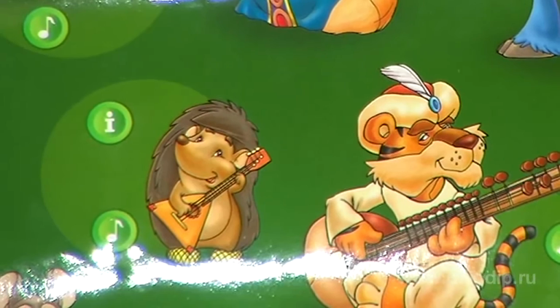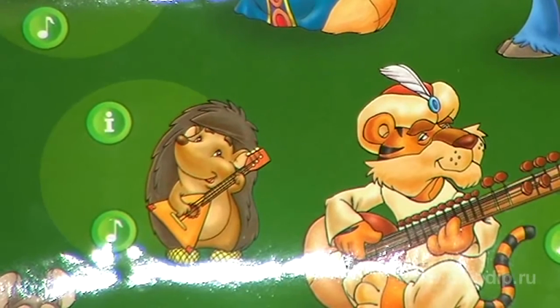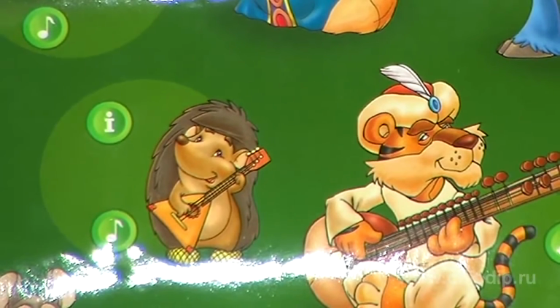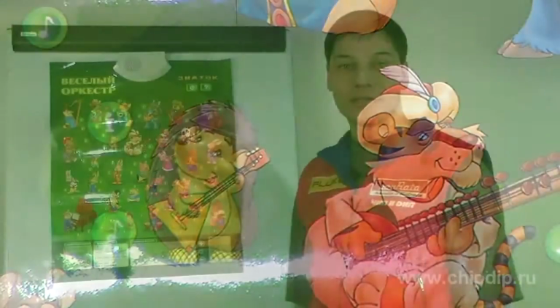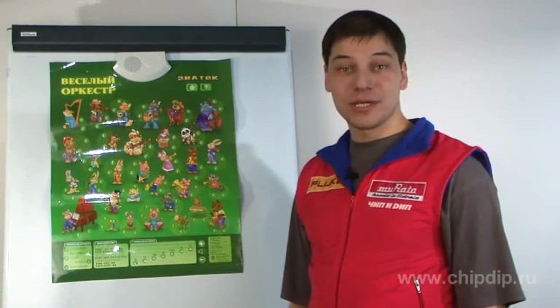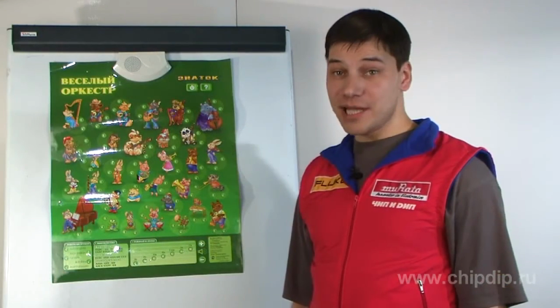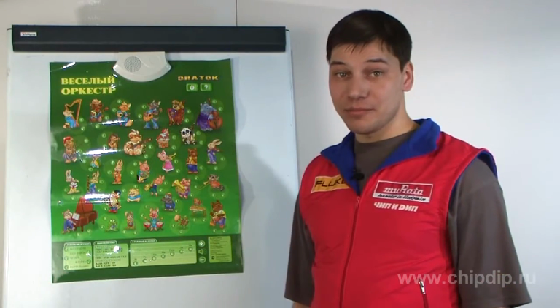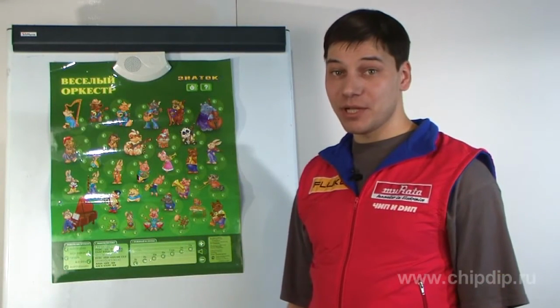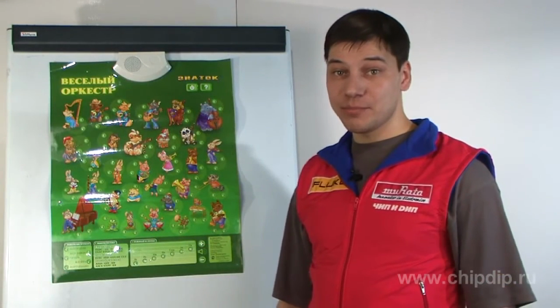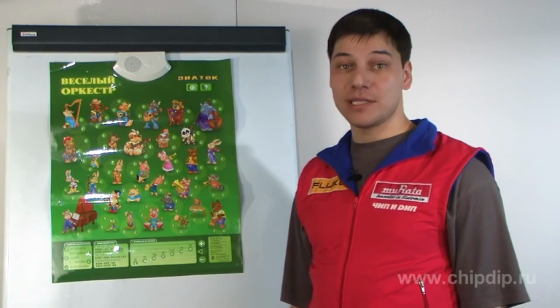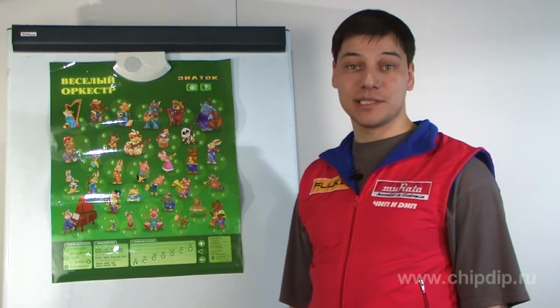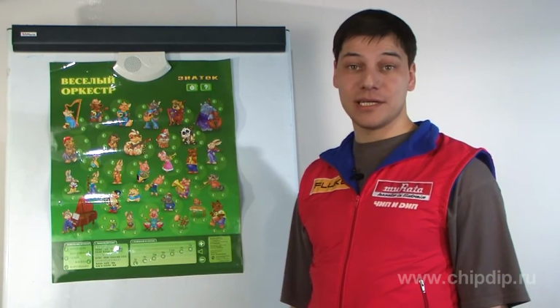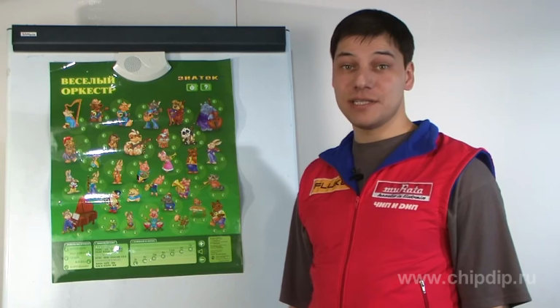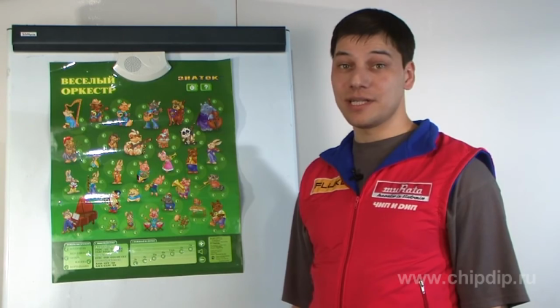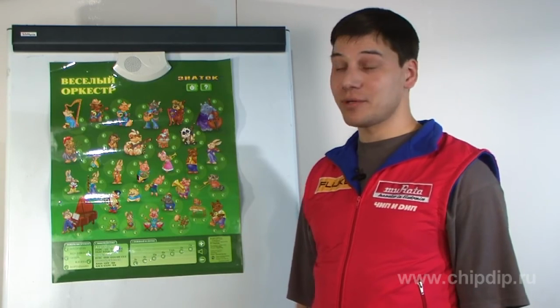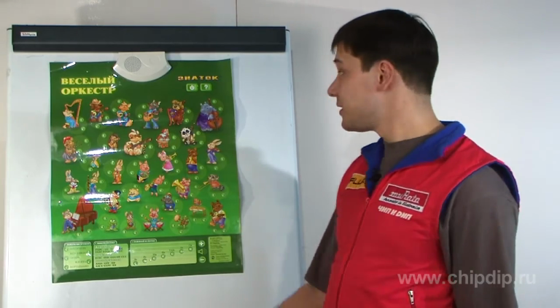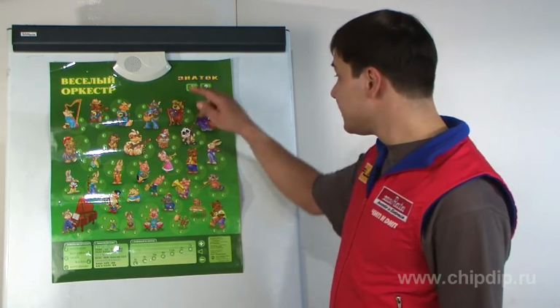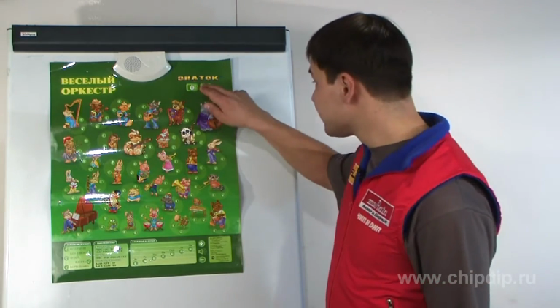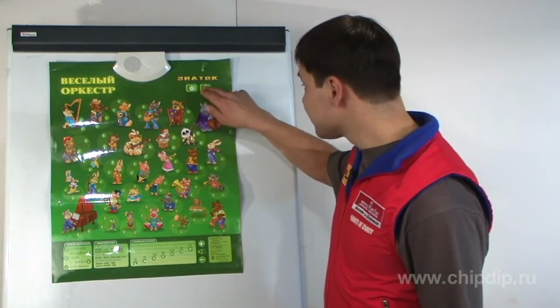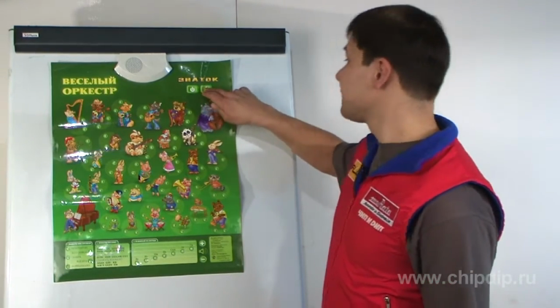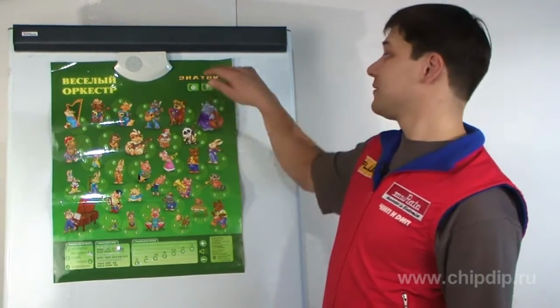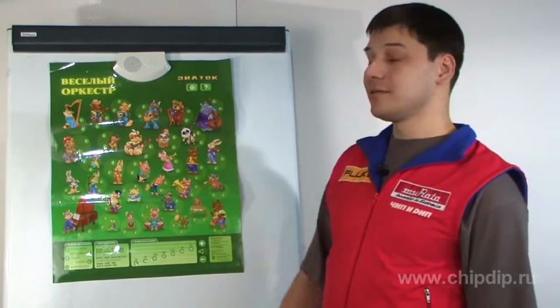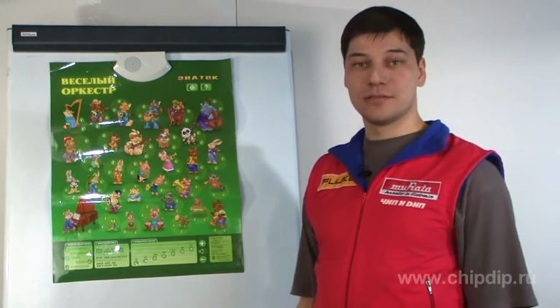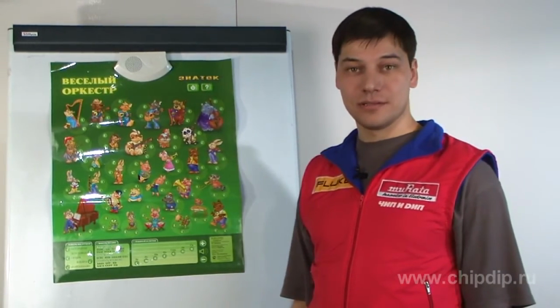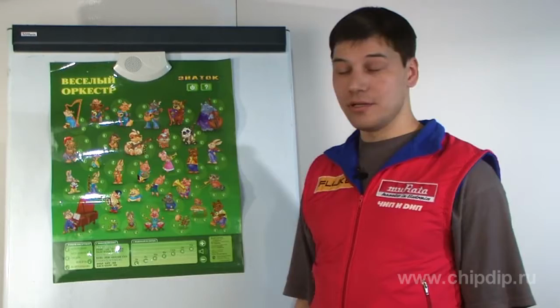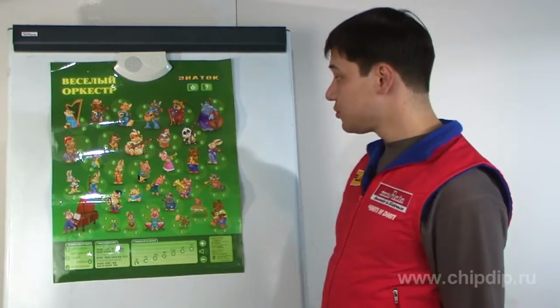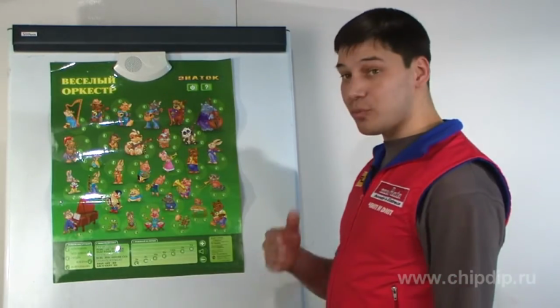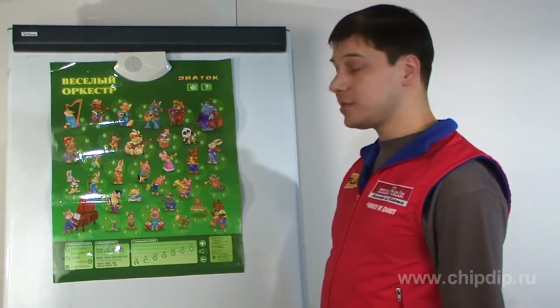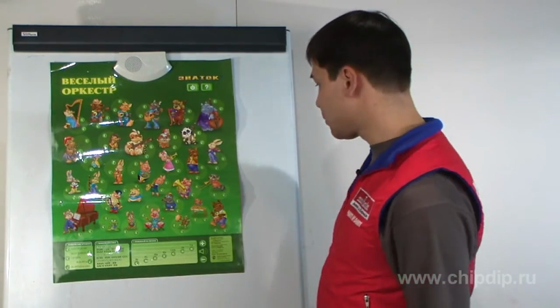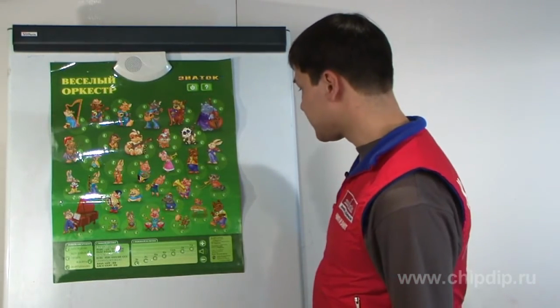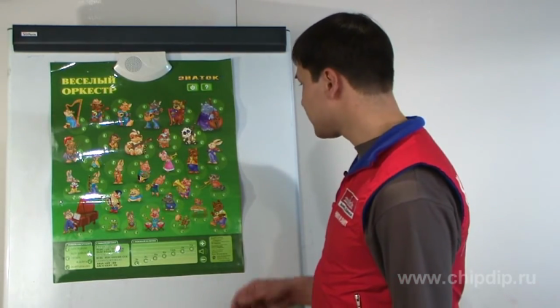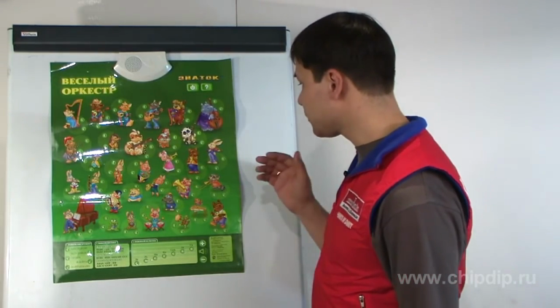The exam button gives the possibility to test your knowledge by answering some questions. For example, try to find the French horn. Let us try to find a French horn — where do we have it?